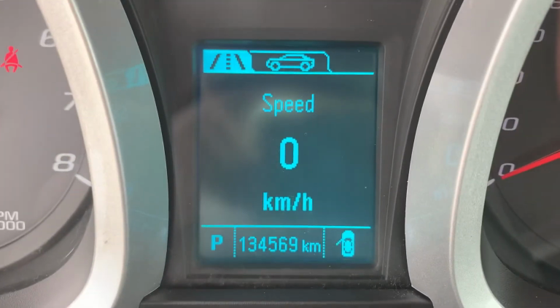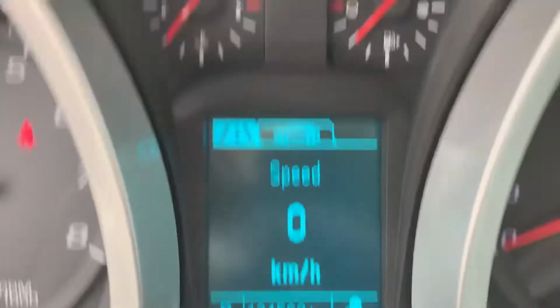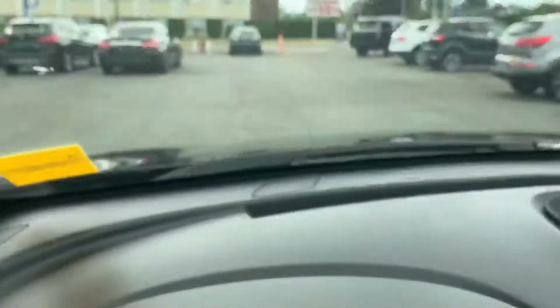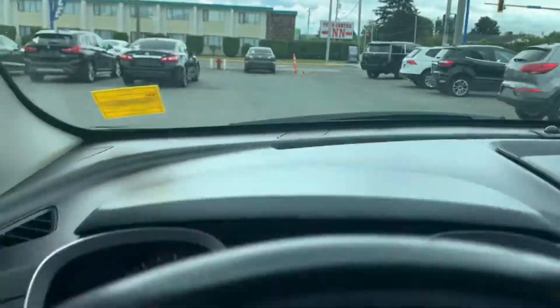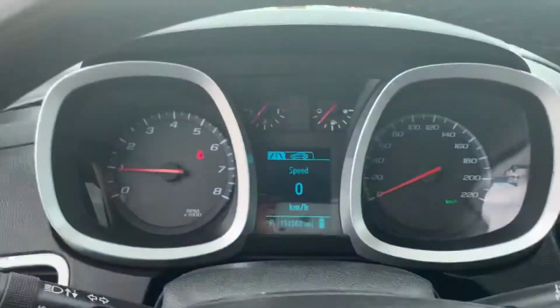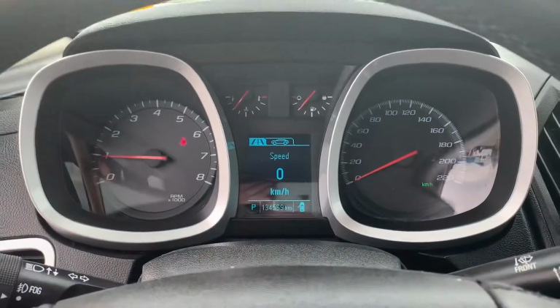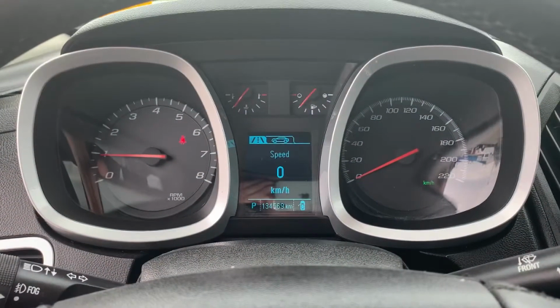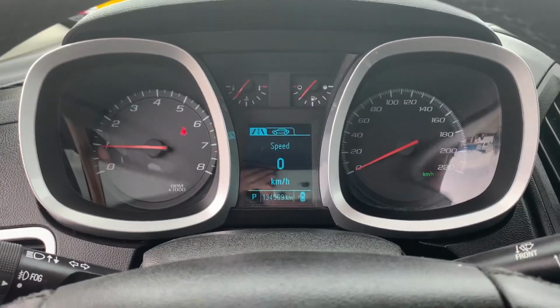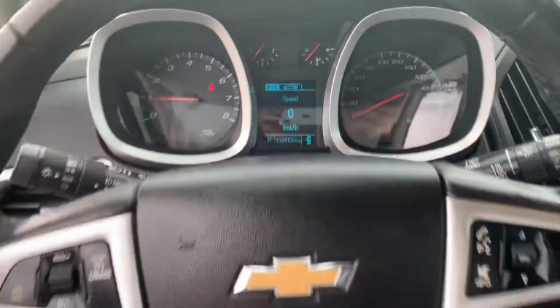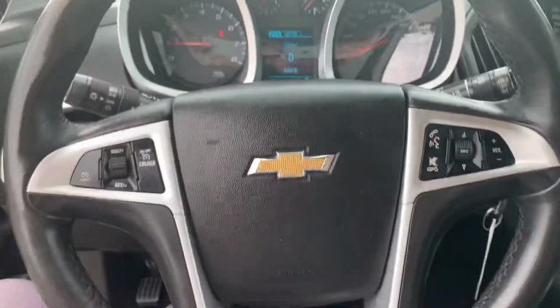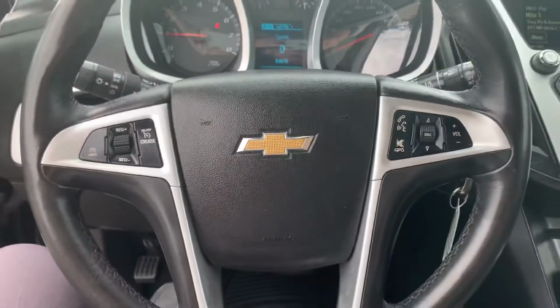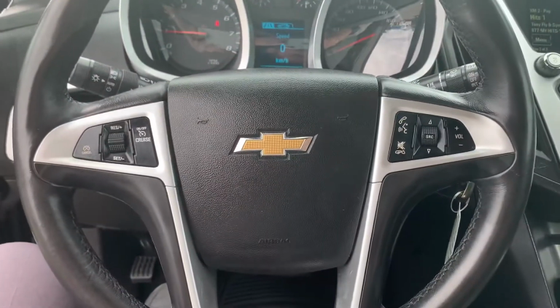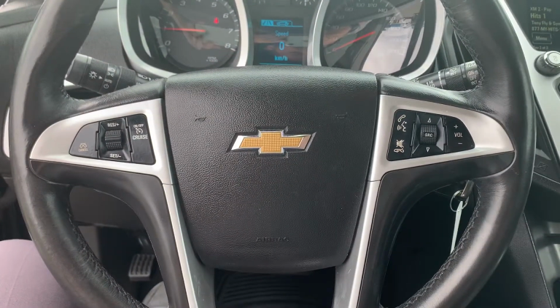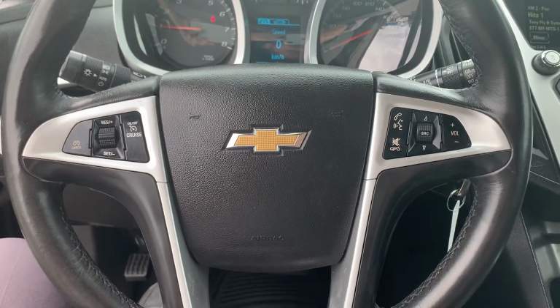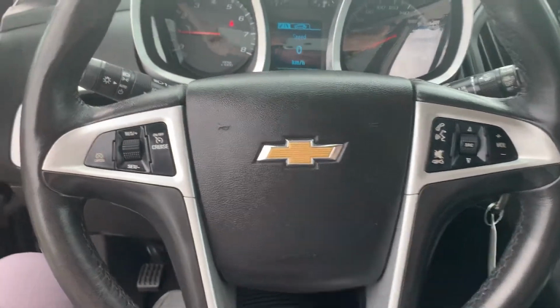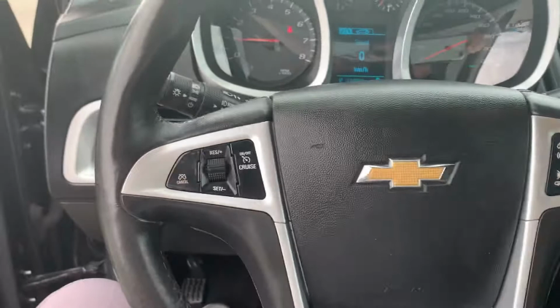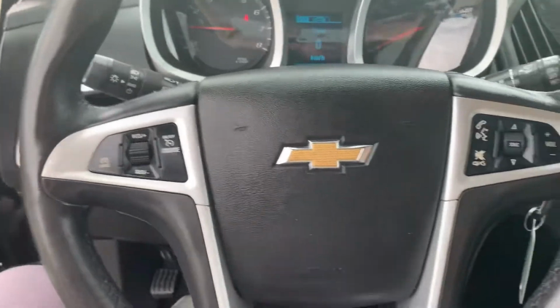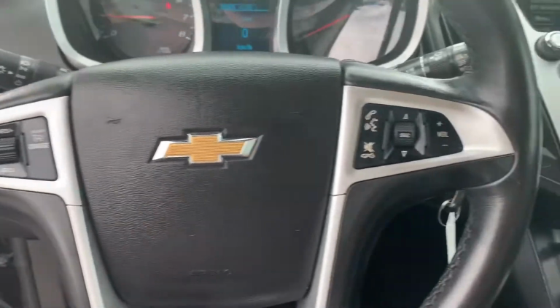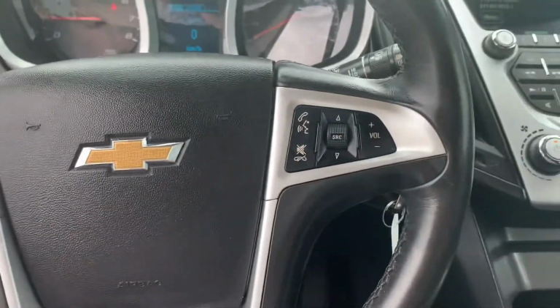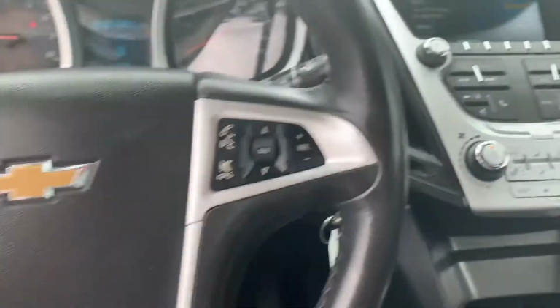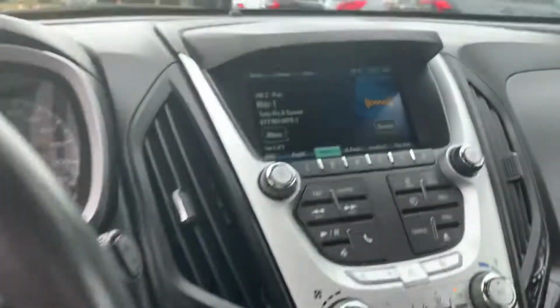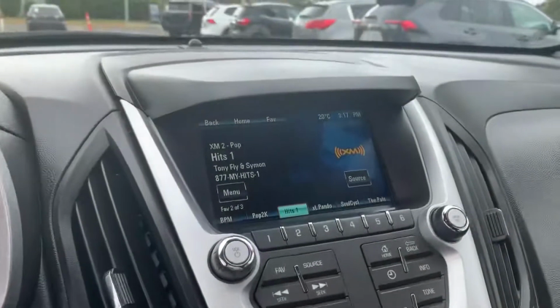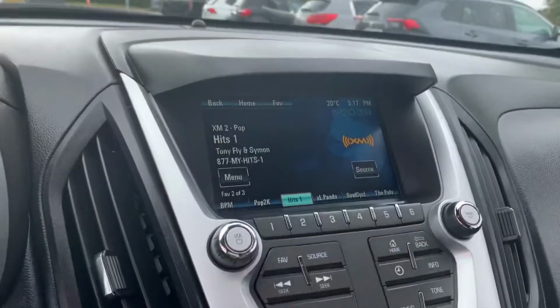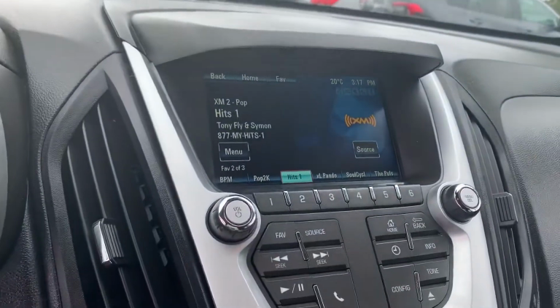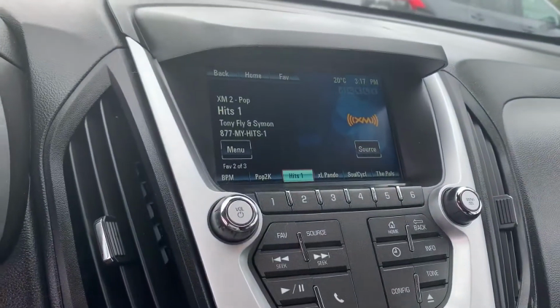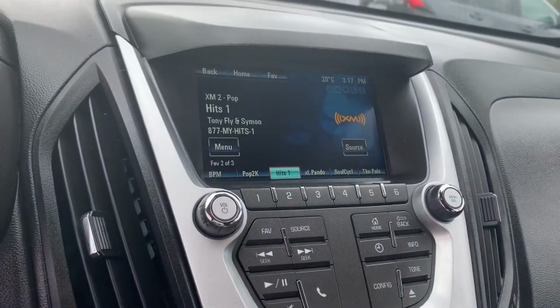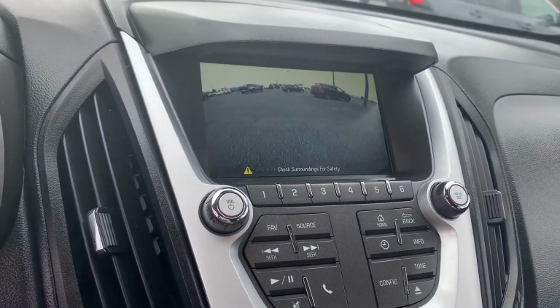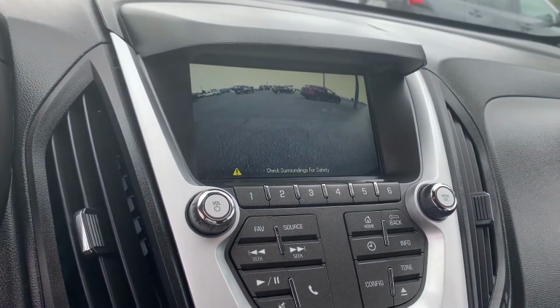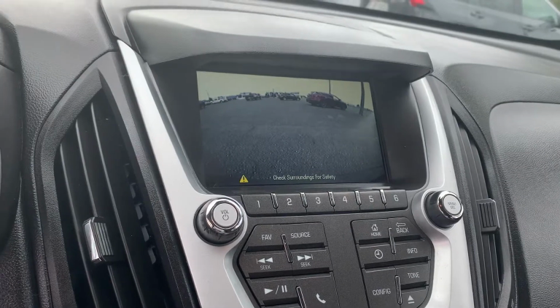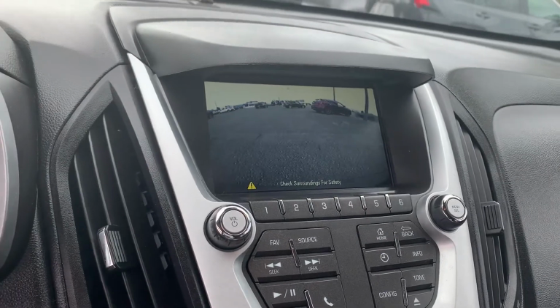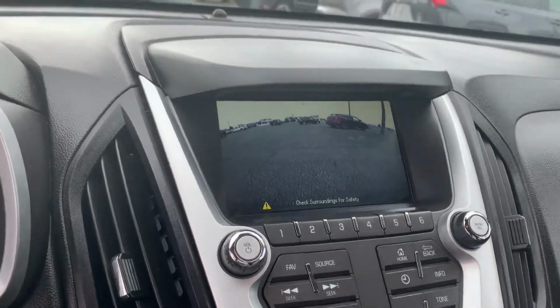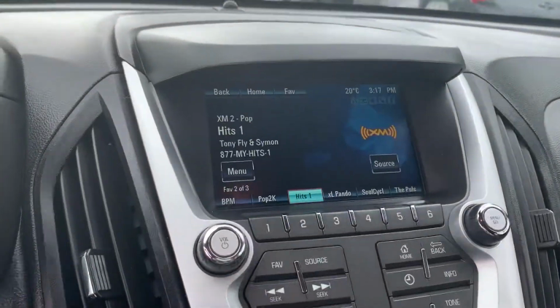134,569 kilometers. Get you to have a good look there. Cruise control, Bluetooth. Up here you've got a touchscreen that features the ever-popular backup camera.